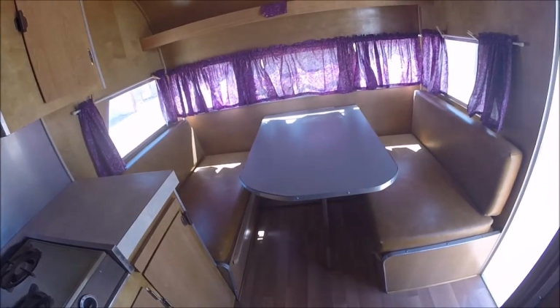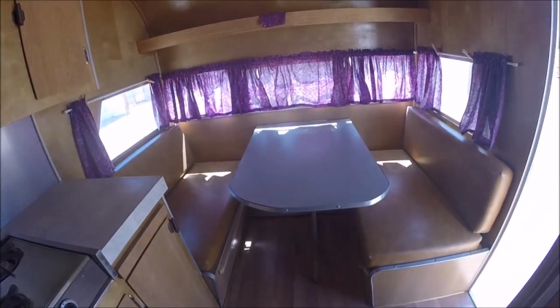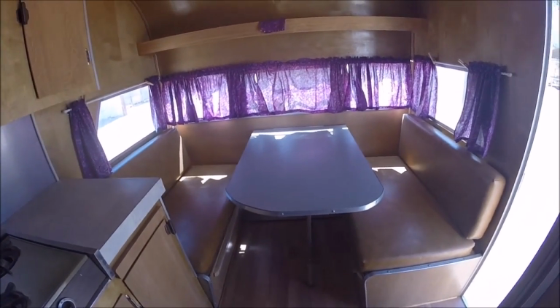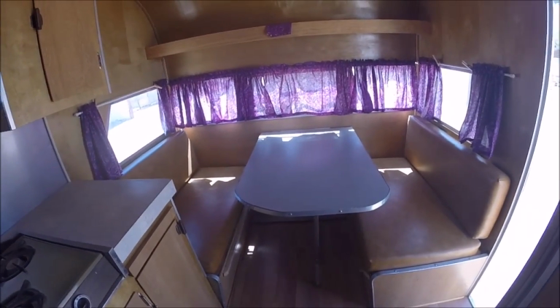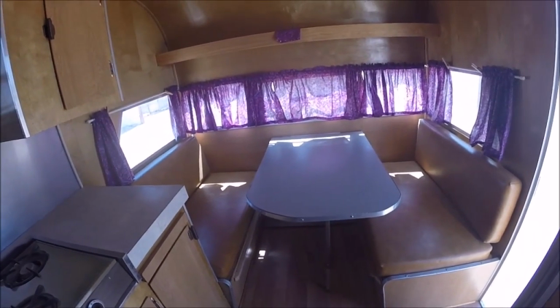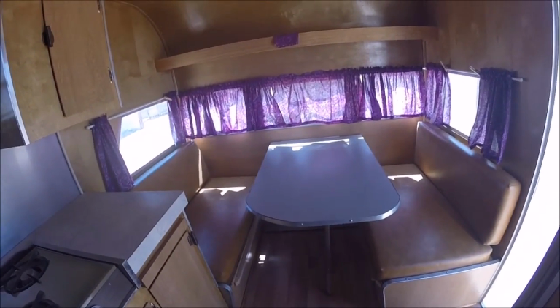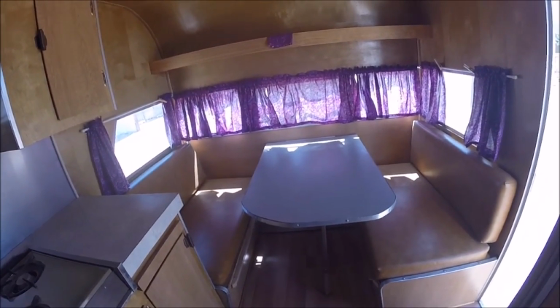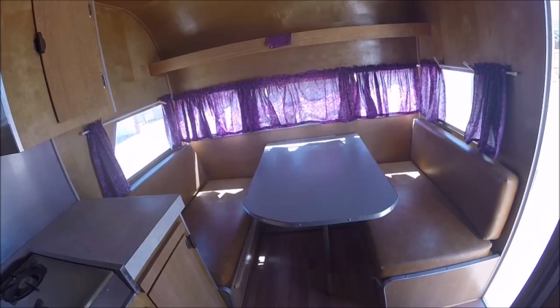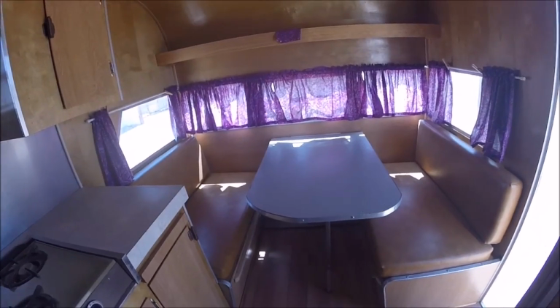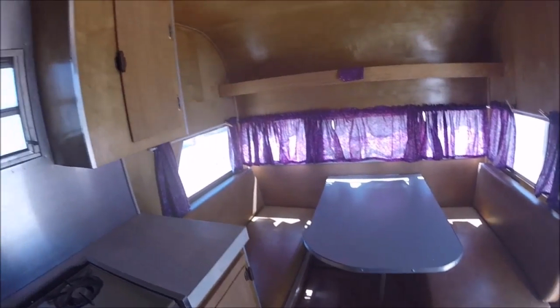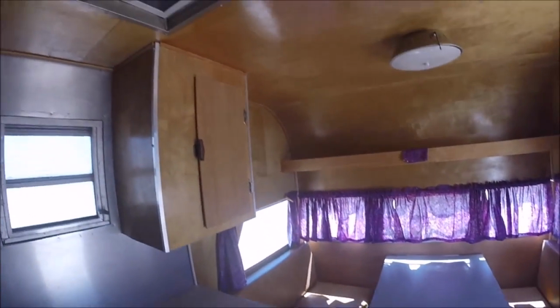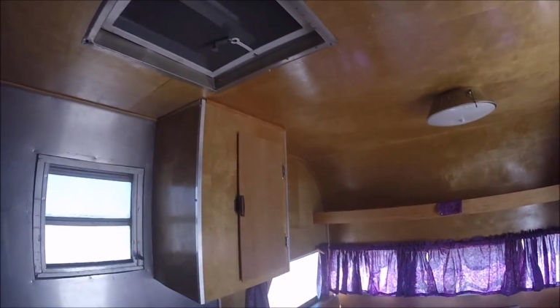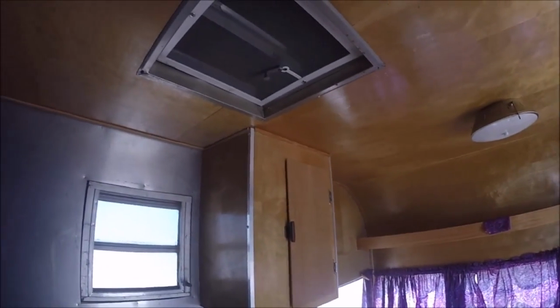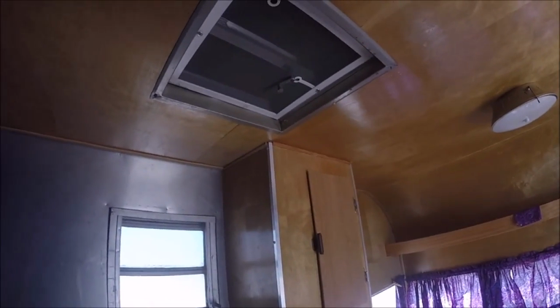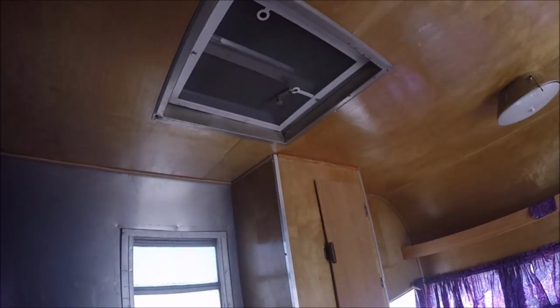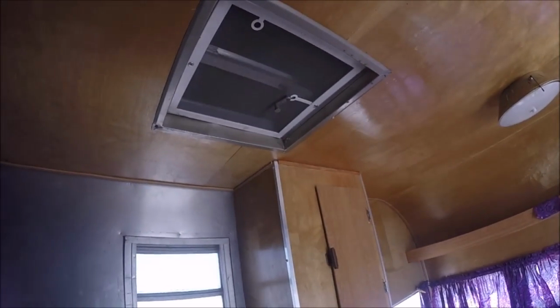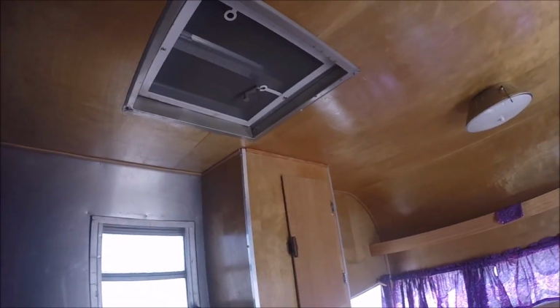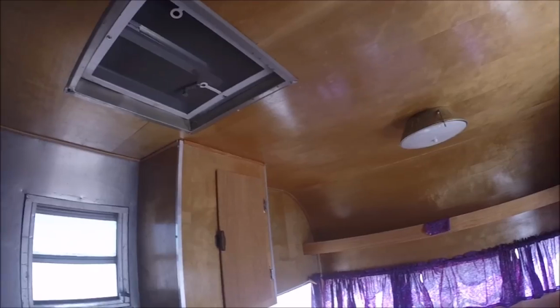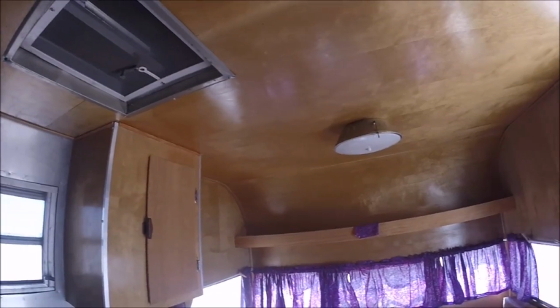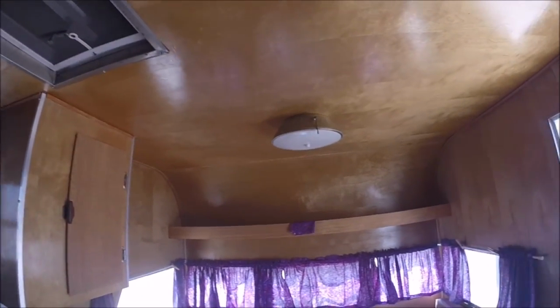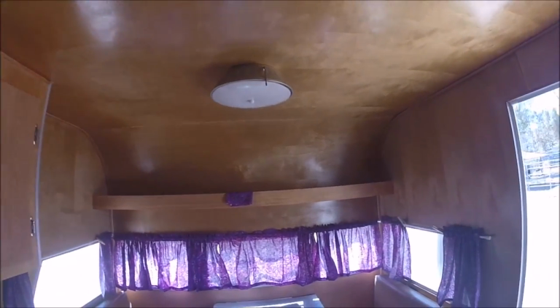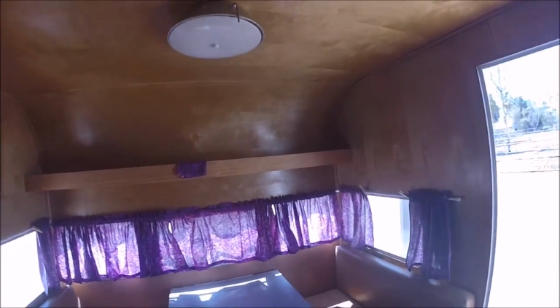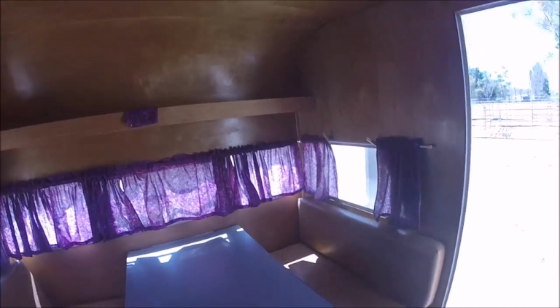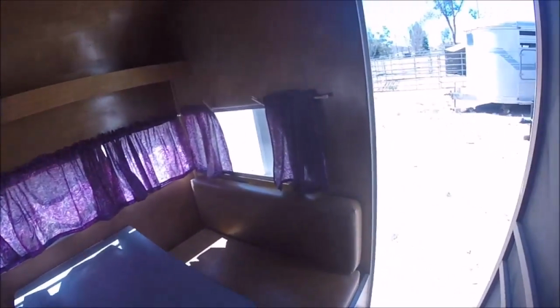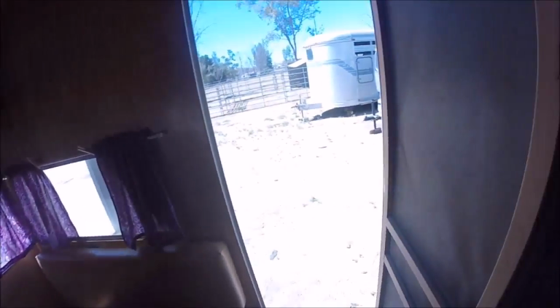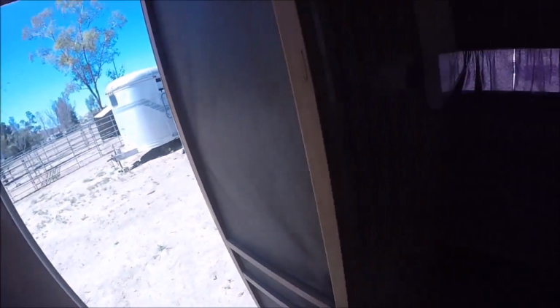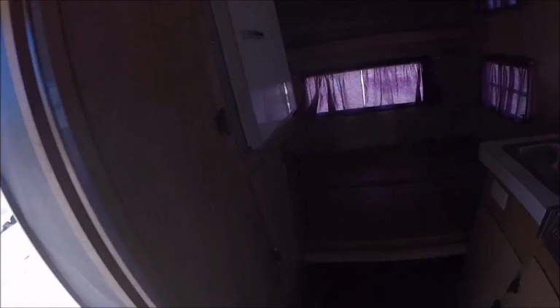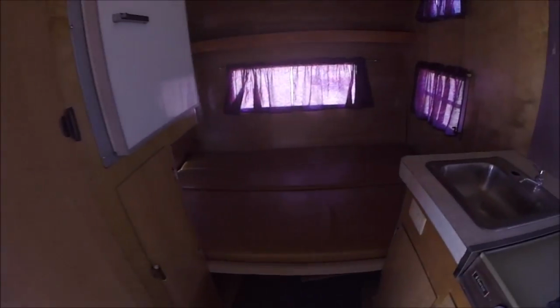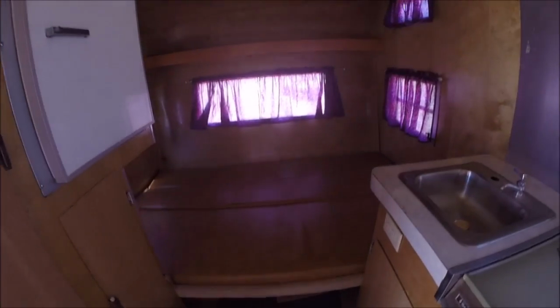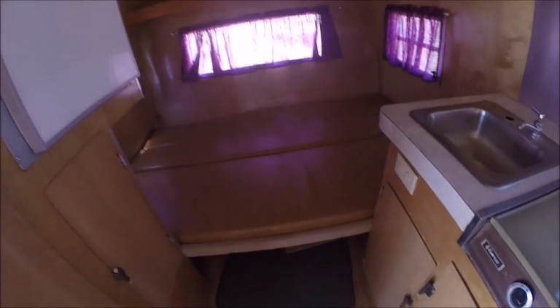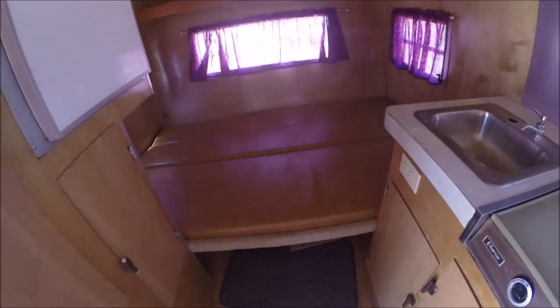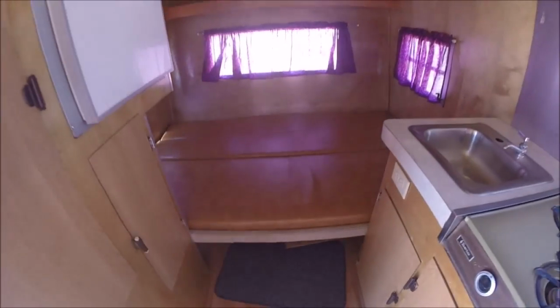The dinette folds up into a bunk if you prefer to do so. There's the top vent. Yeah, pretty nice shape.